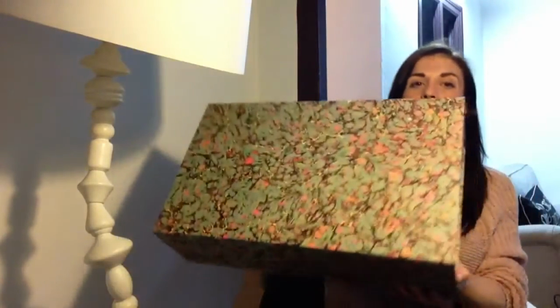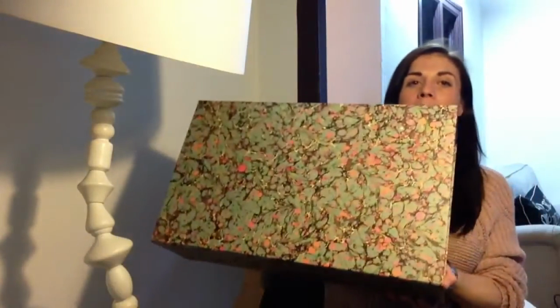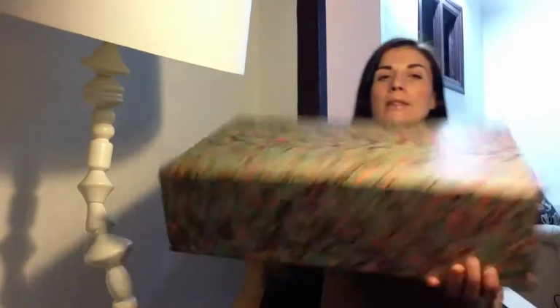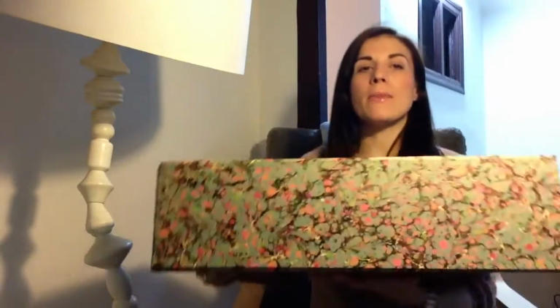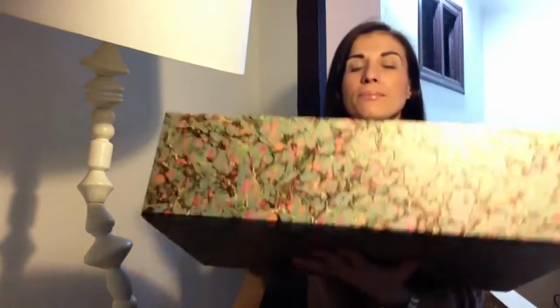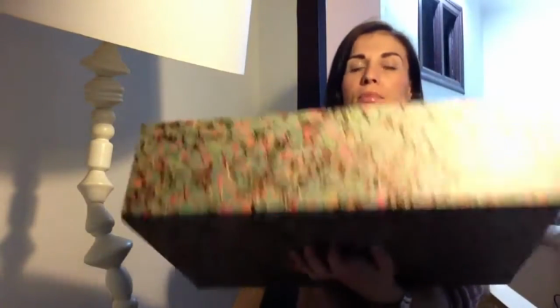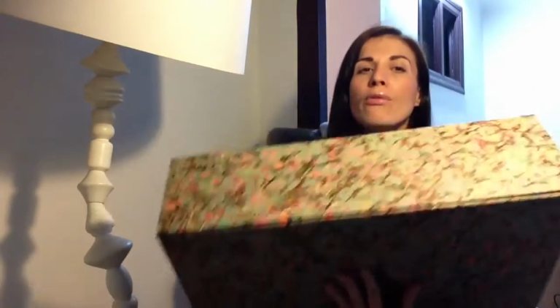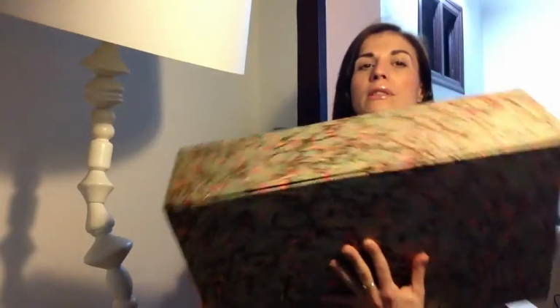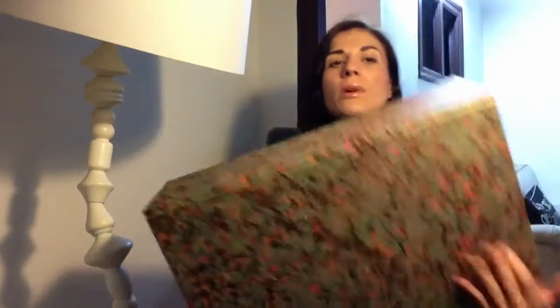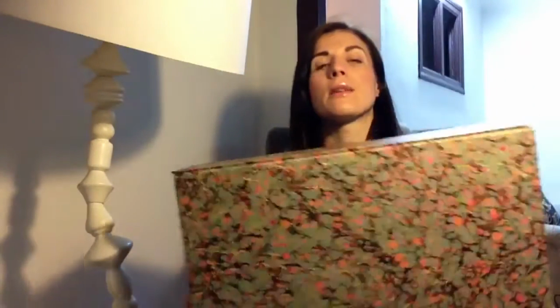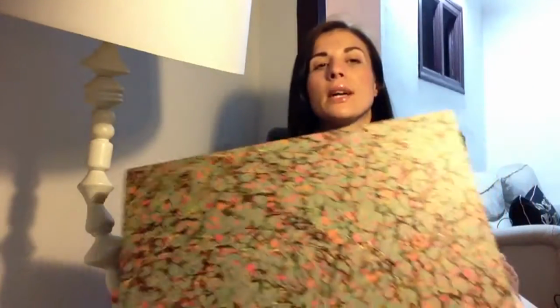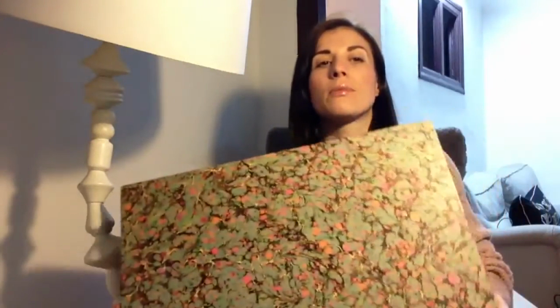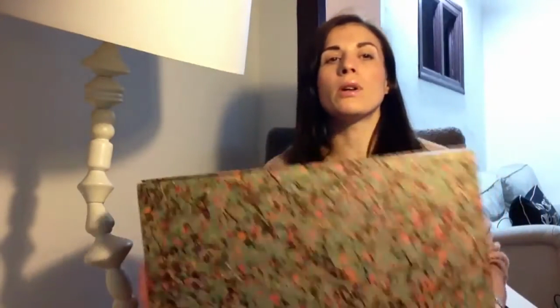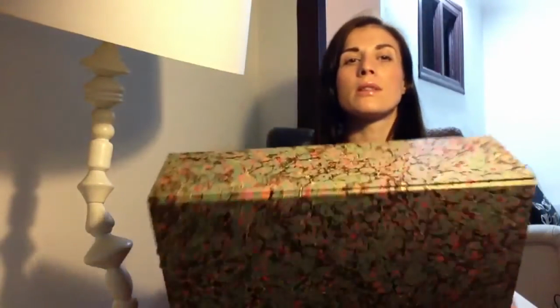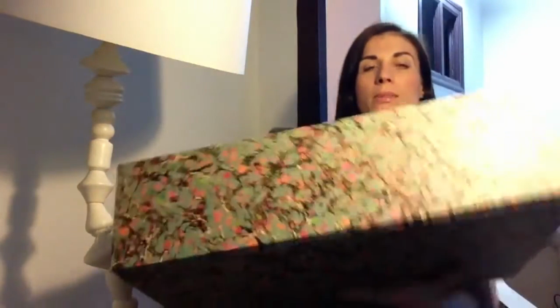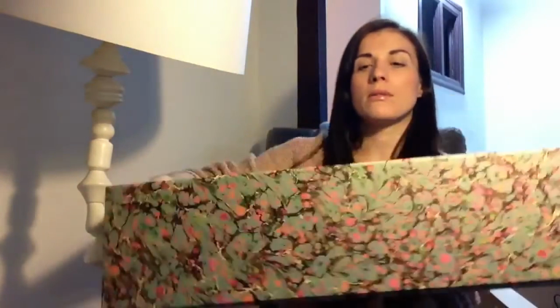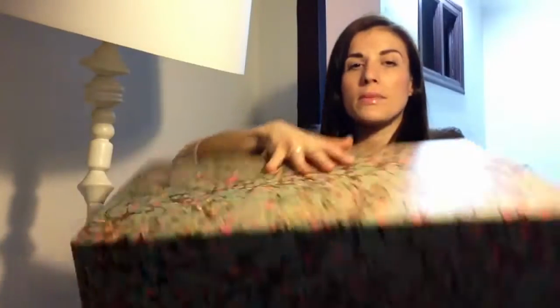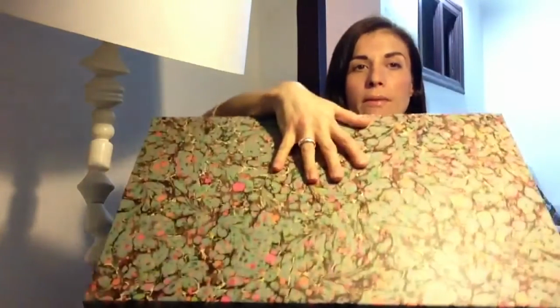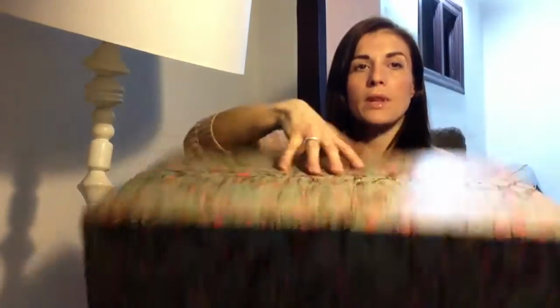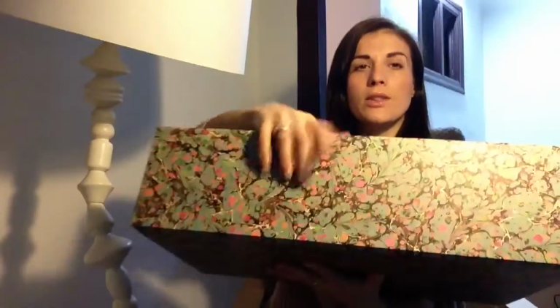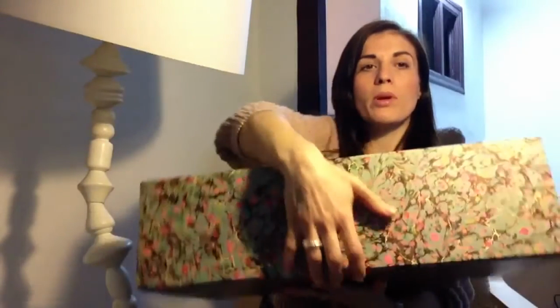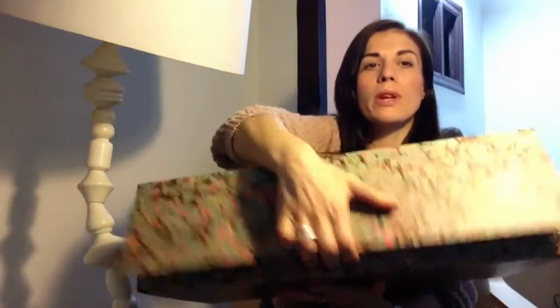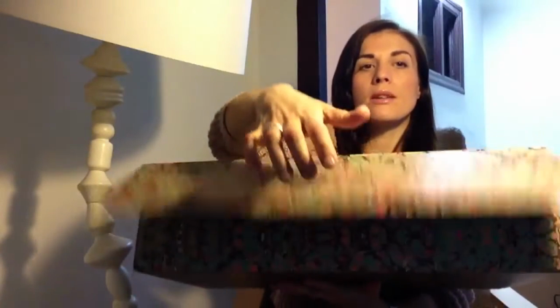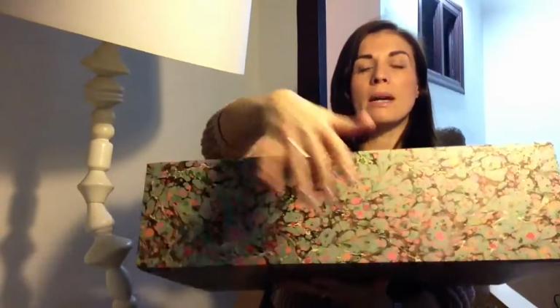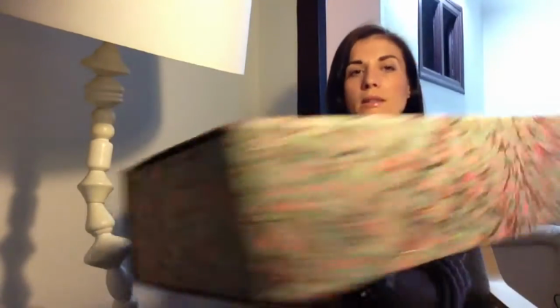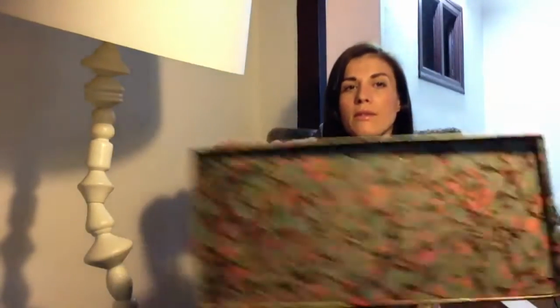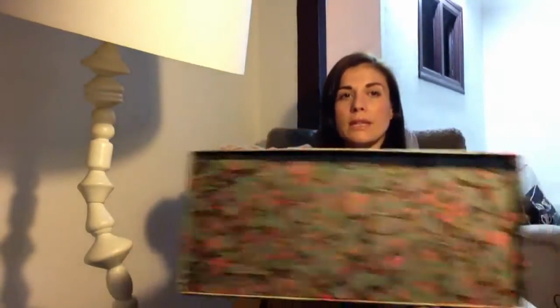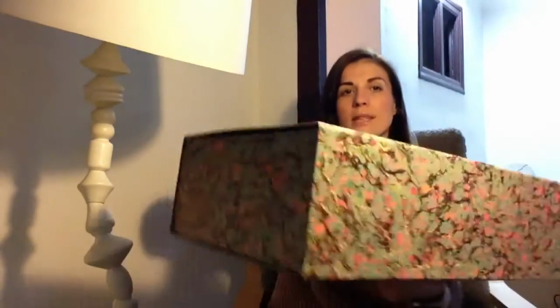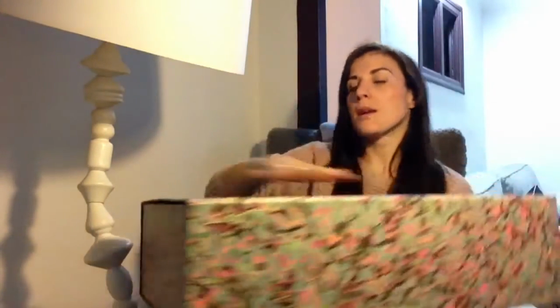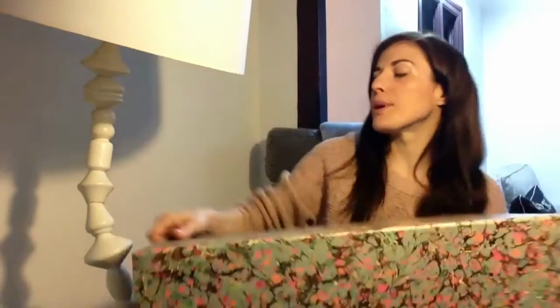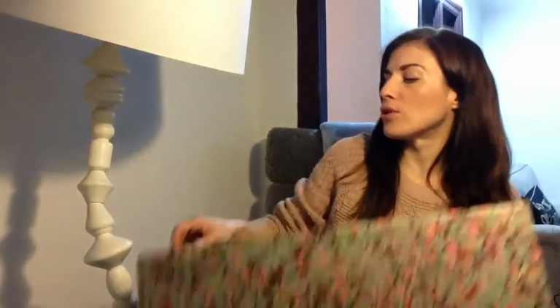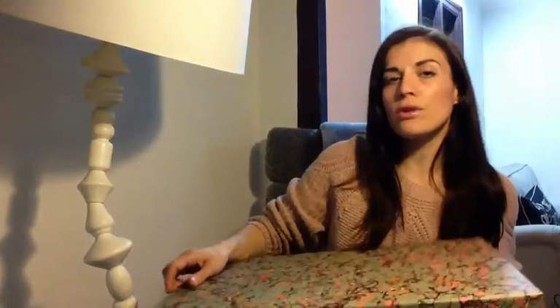So this is the box it came in. Of course this box came inside a cardboard box. It has this tropical print magnet — fantastic, very good for storage.